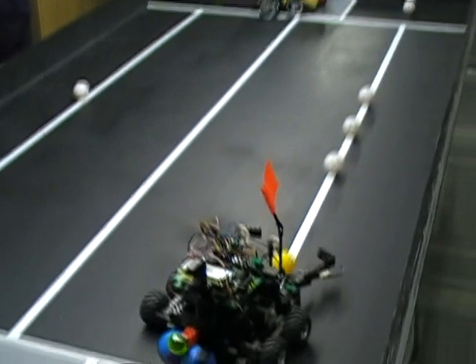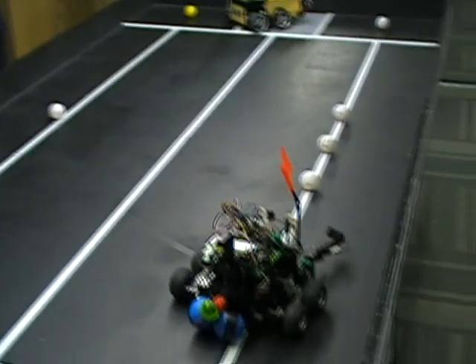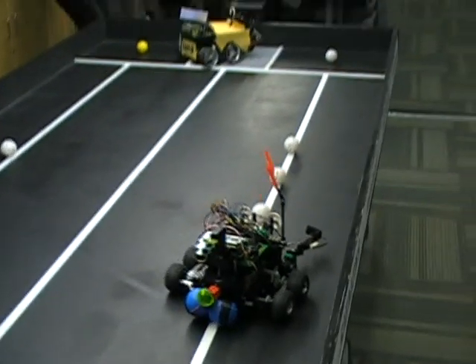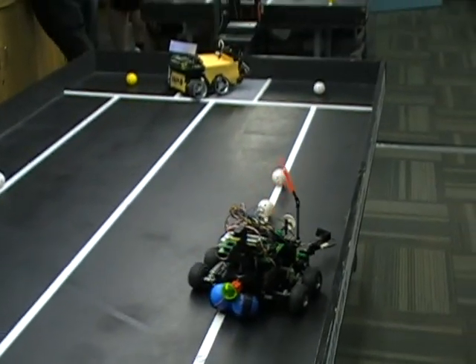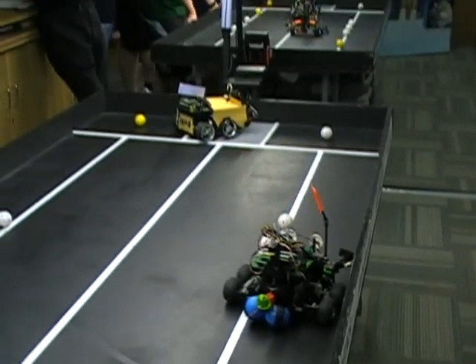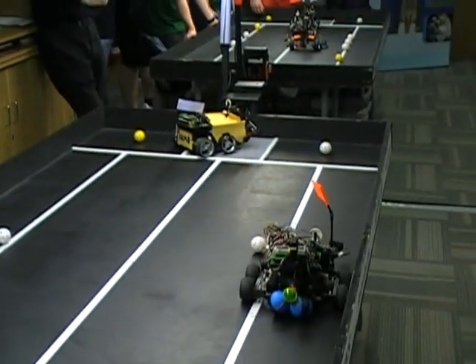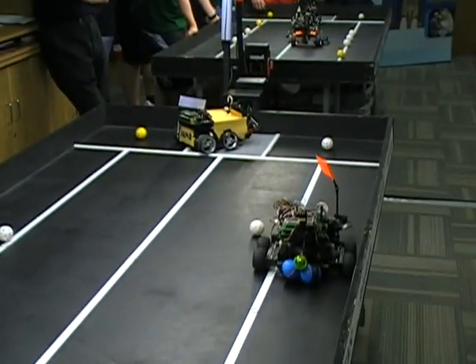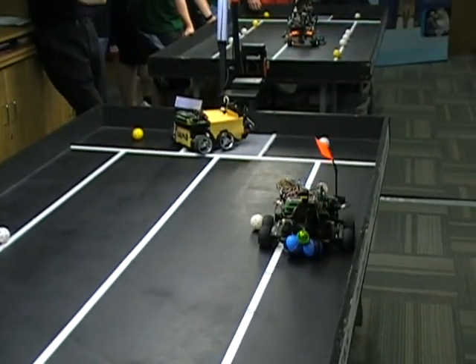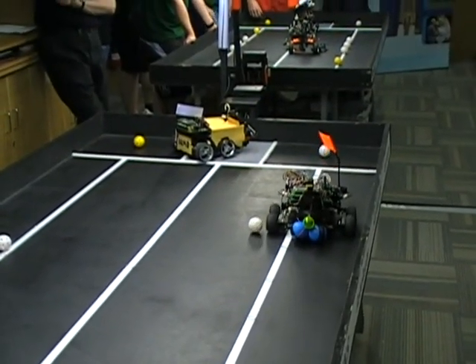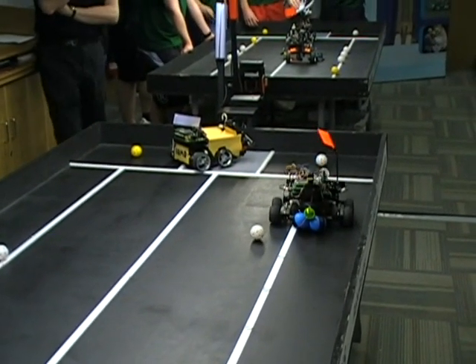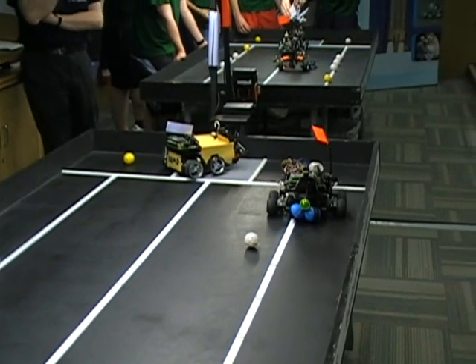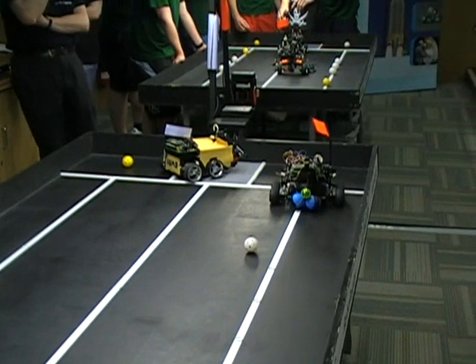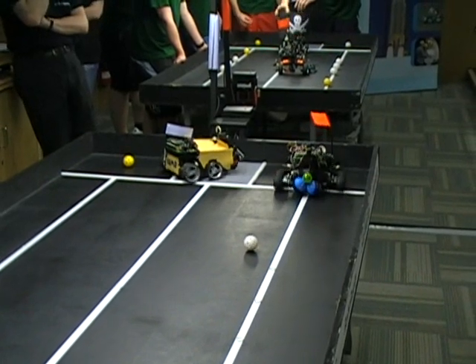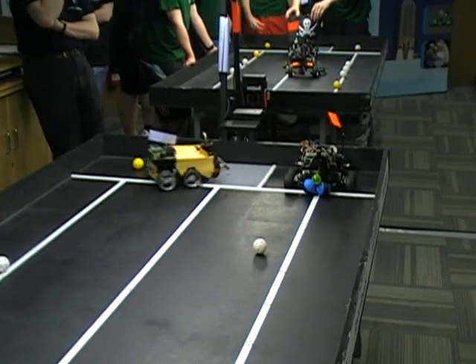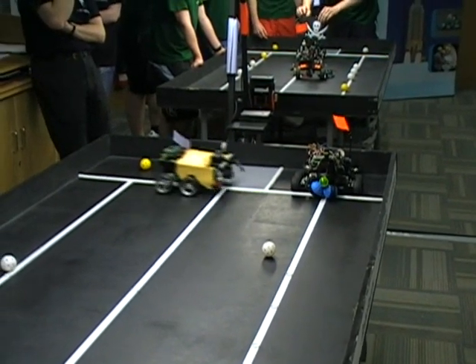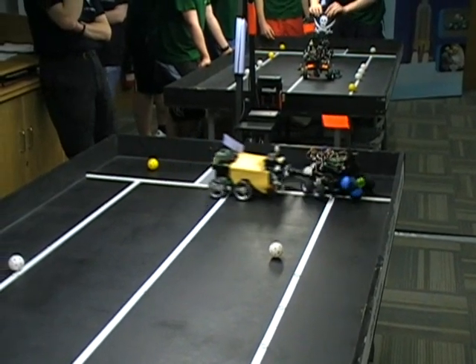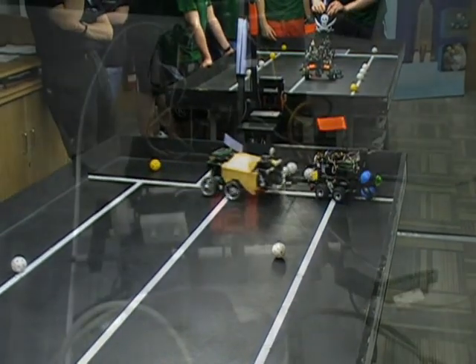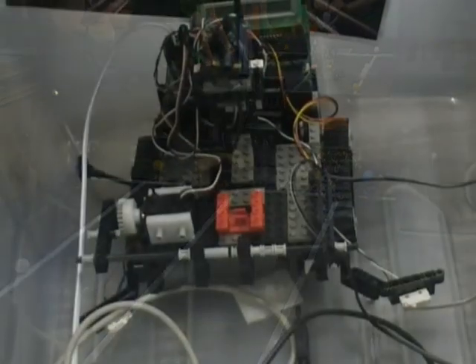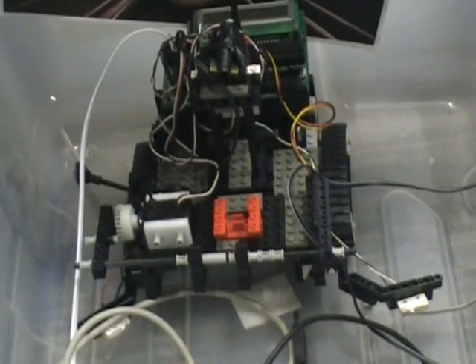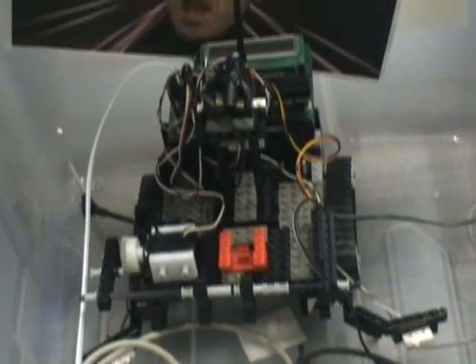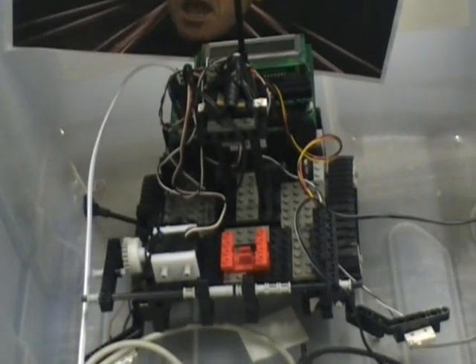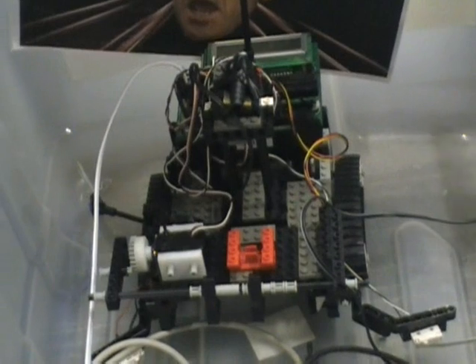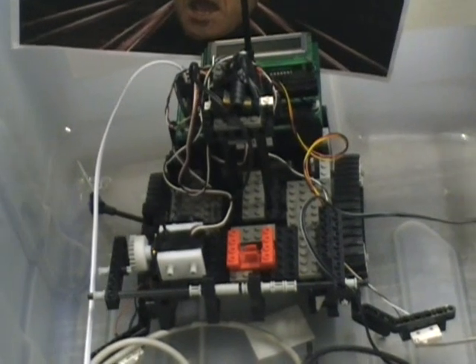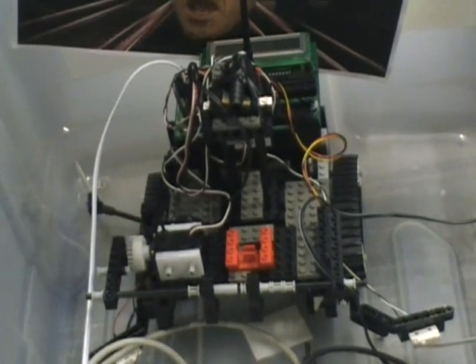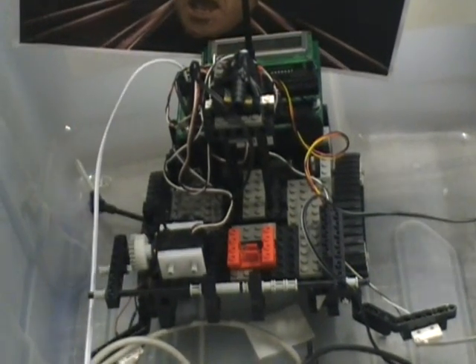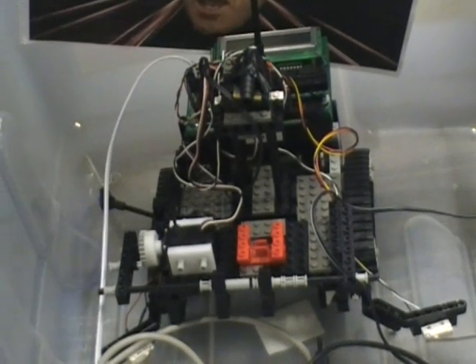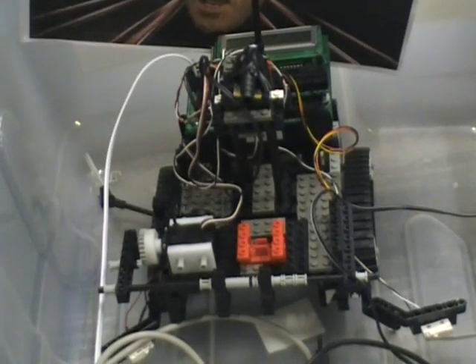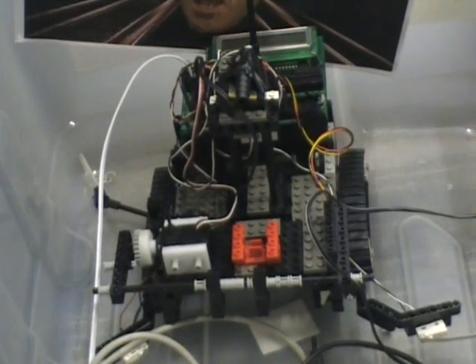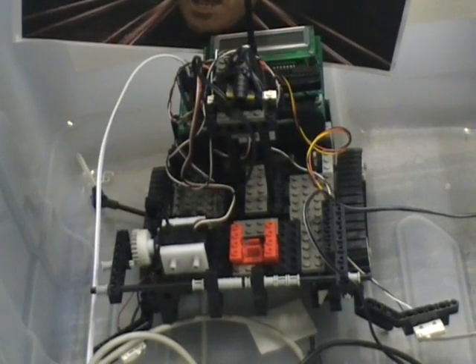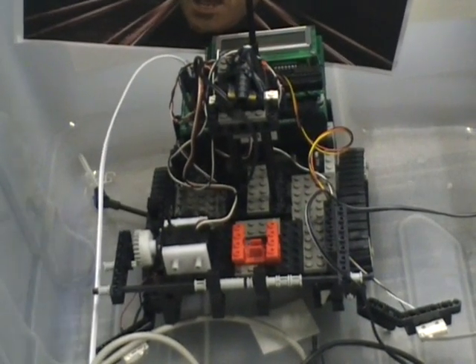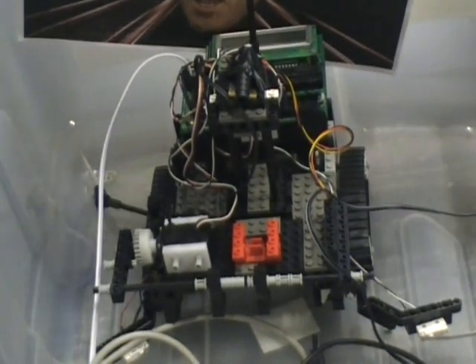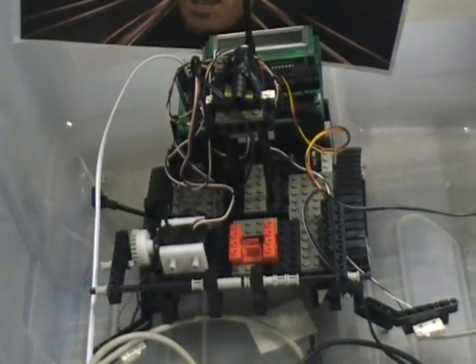It looks like Team Morpheus has a strategy which relies more on the bump sensors, a set pattern as it goes on. As you can see, the robots themselves are made of Lego. They've got electronics built into them. It's a pretty limited kit set, so students can be quite creative in what they design.